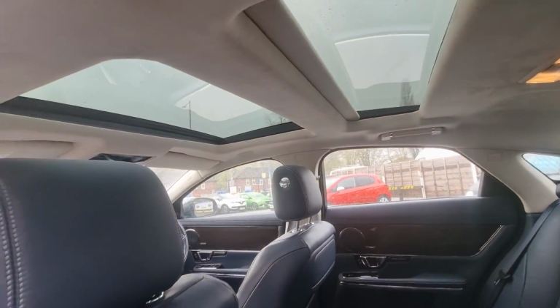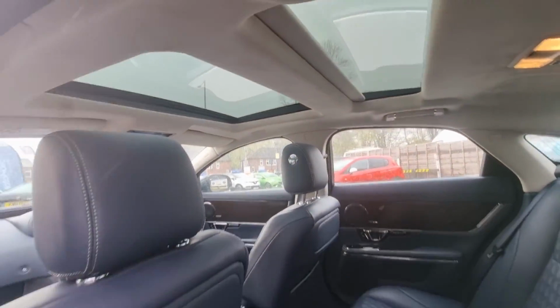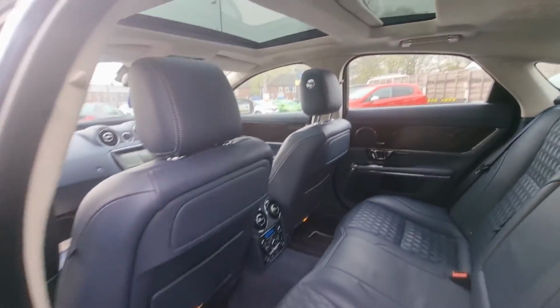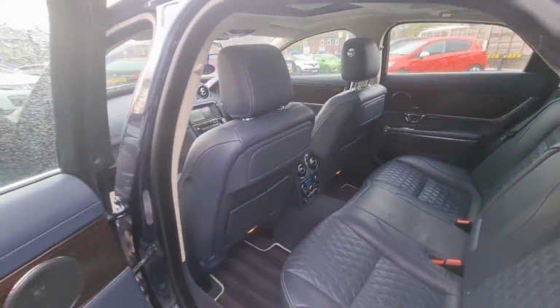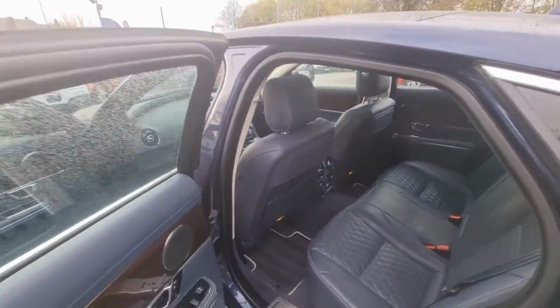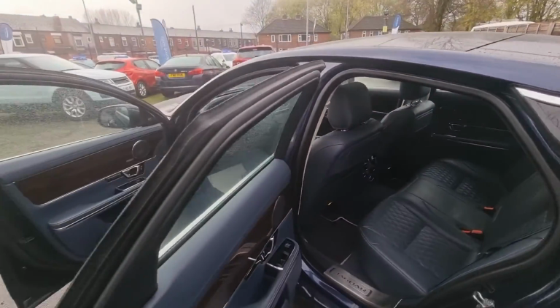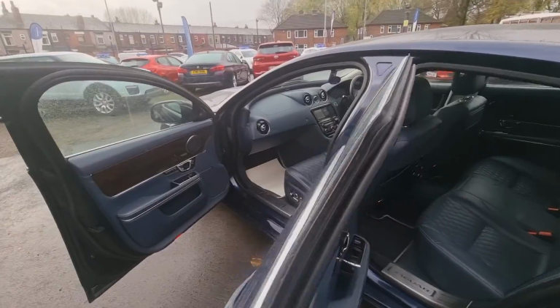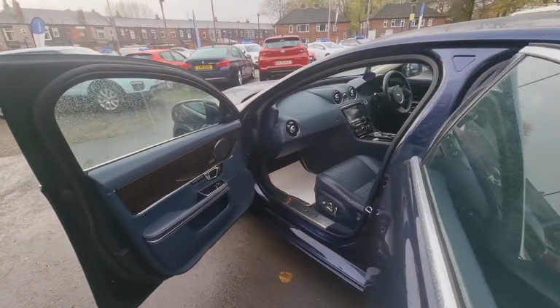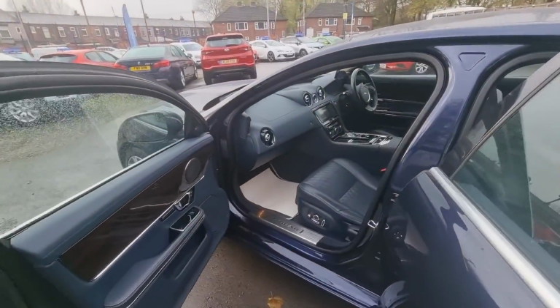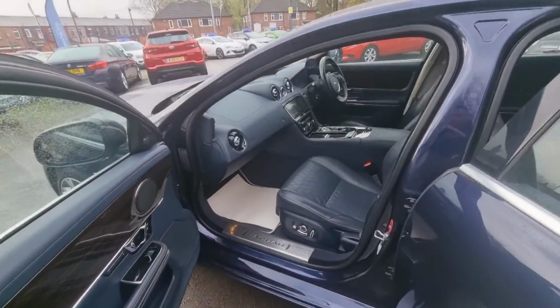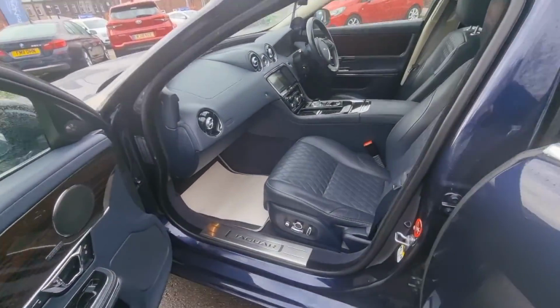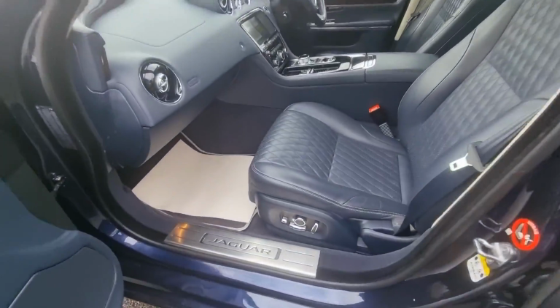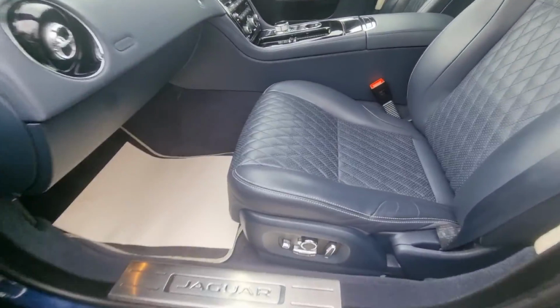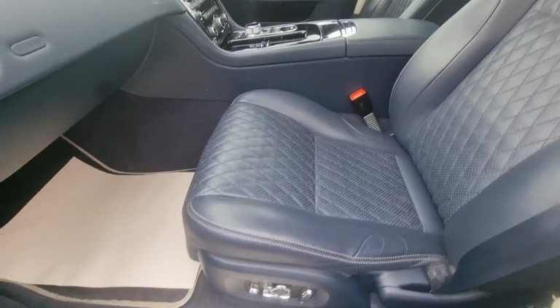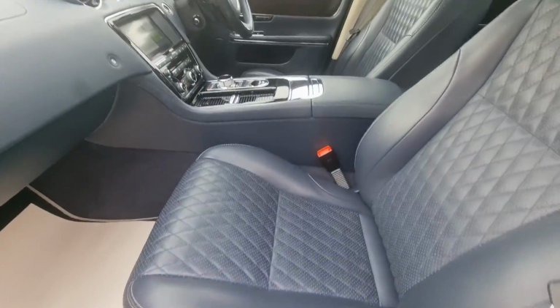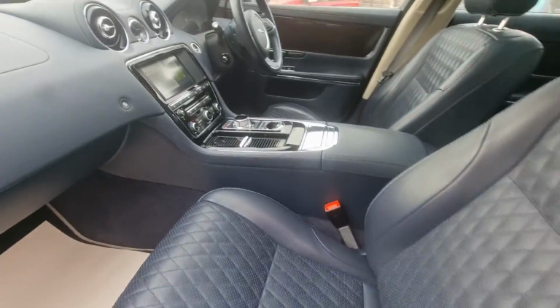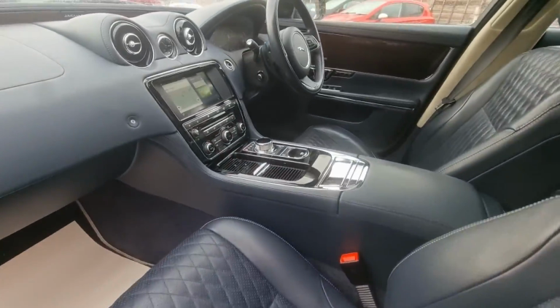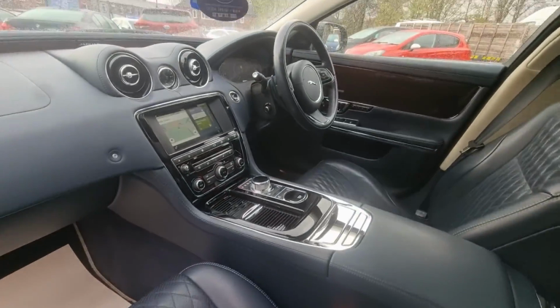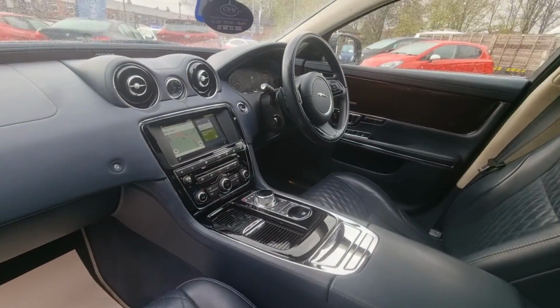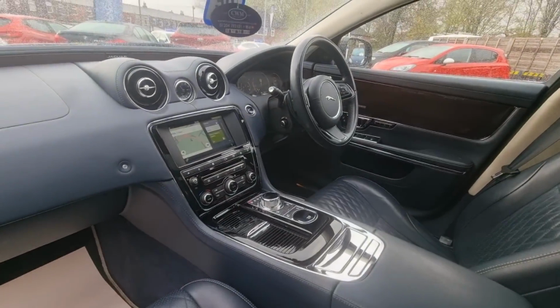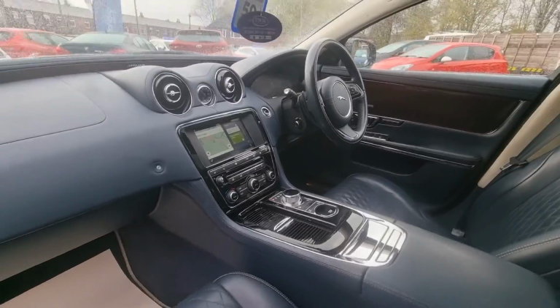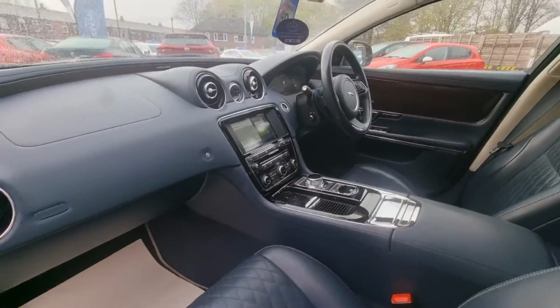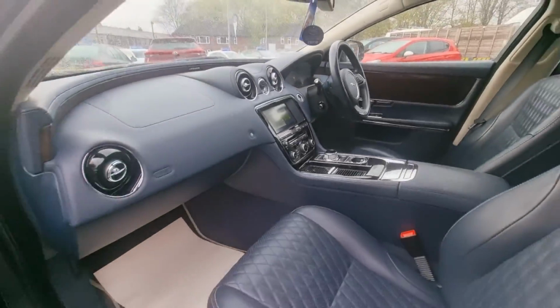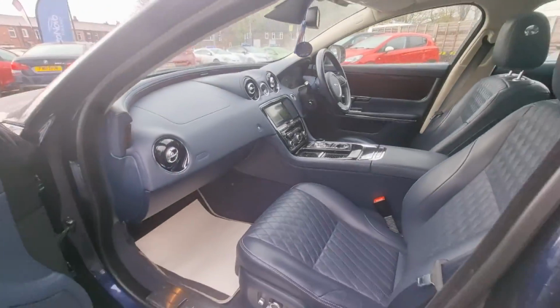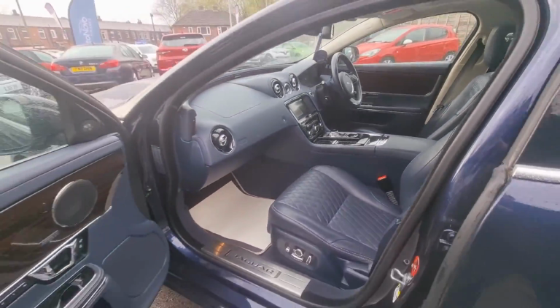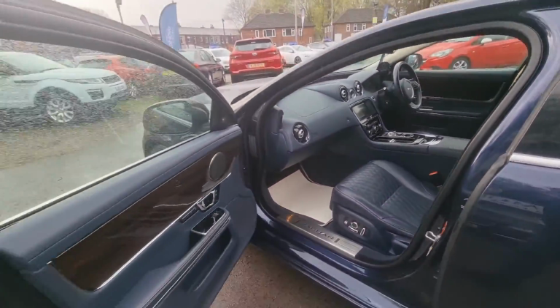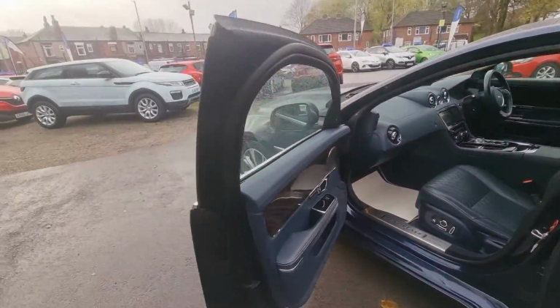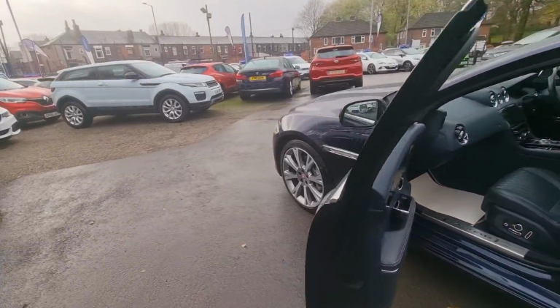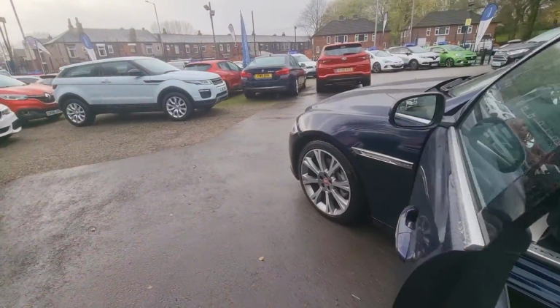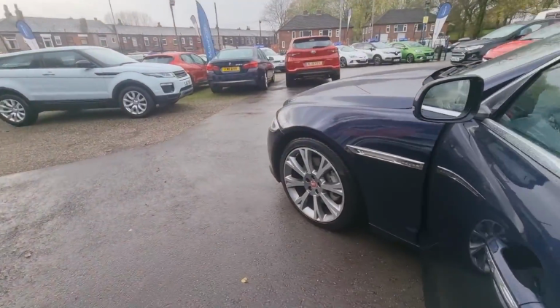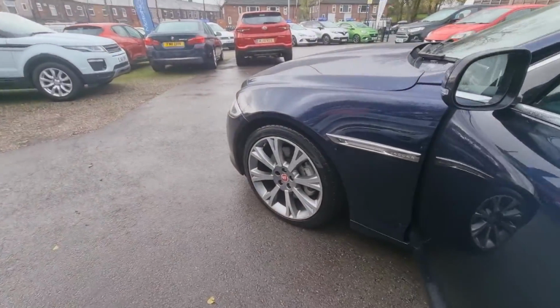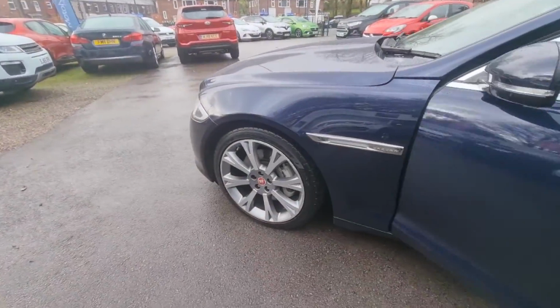It also features sun blinds, memory seat function, a satellite navigation system, reversing cameras, a heated steering wheel, and much much more. For the full spec list or finance figures, just give us a call.